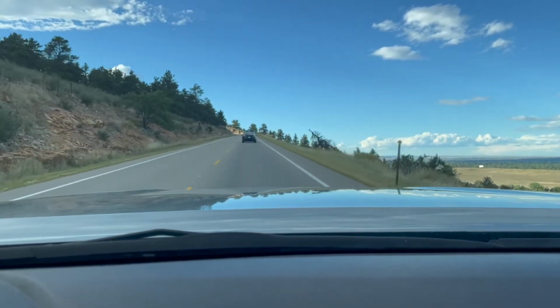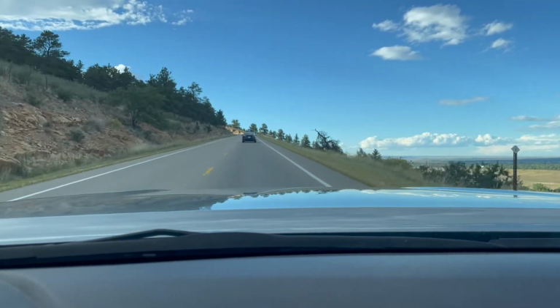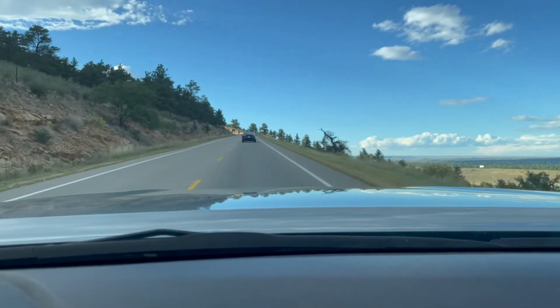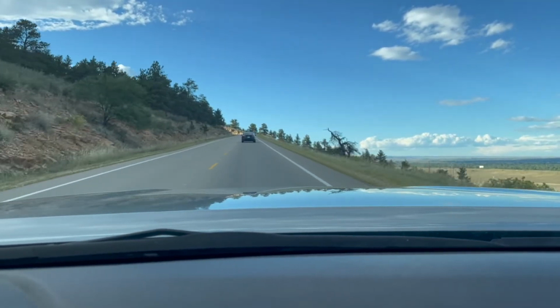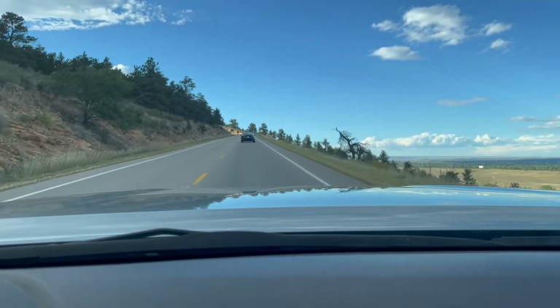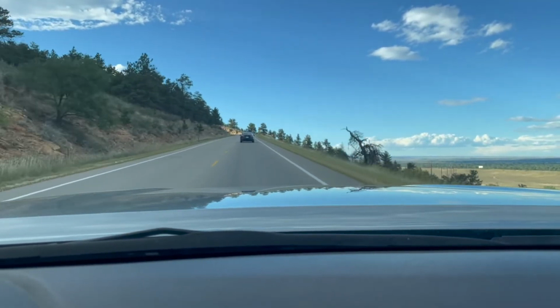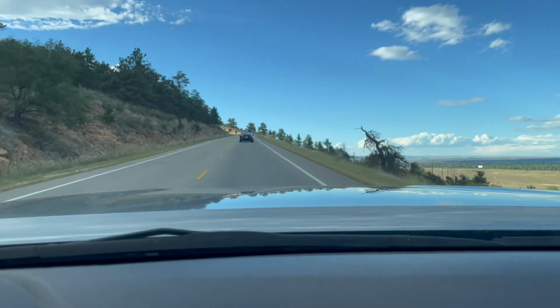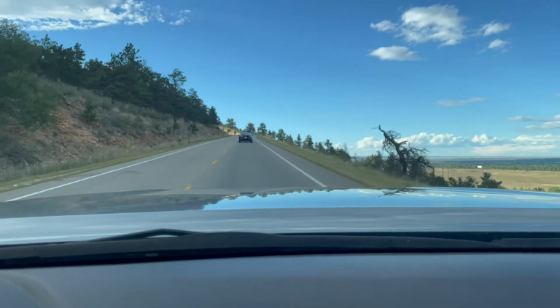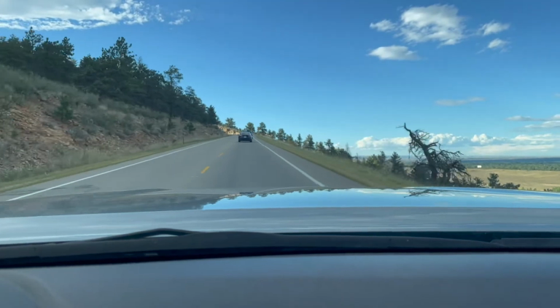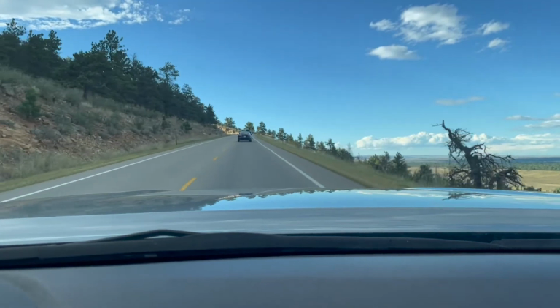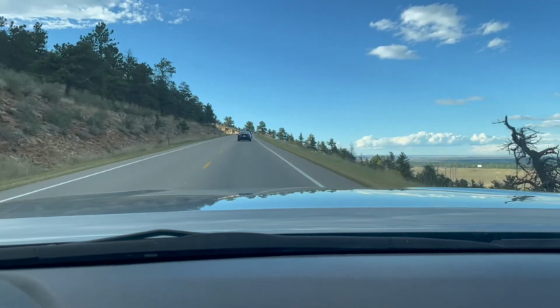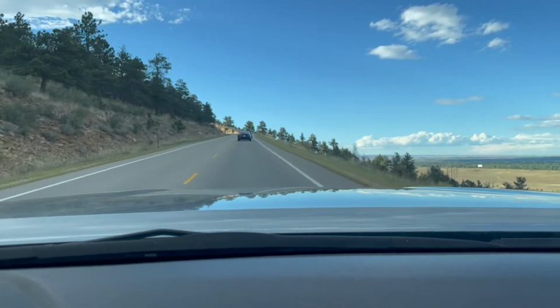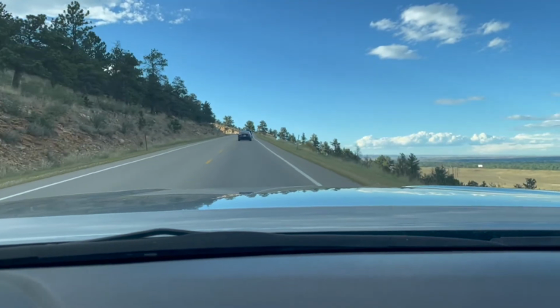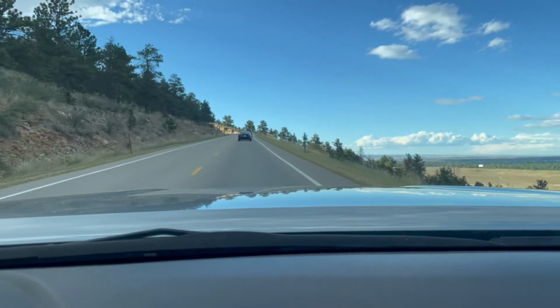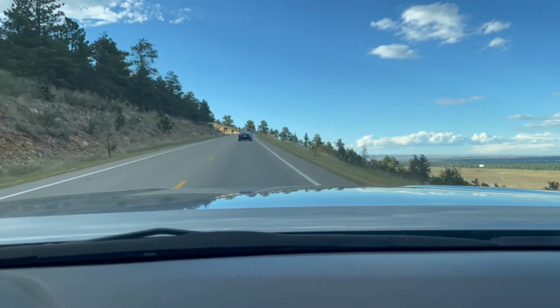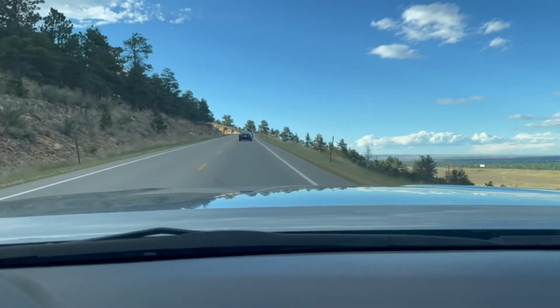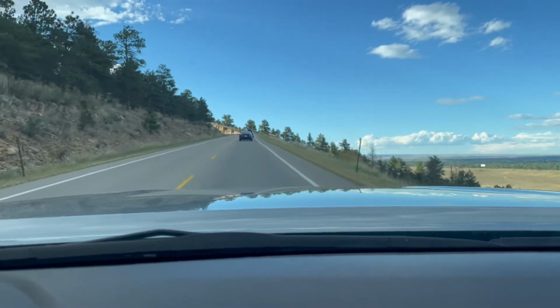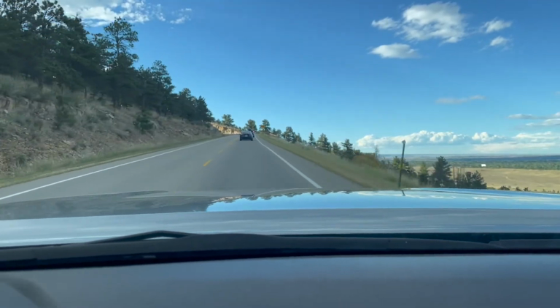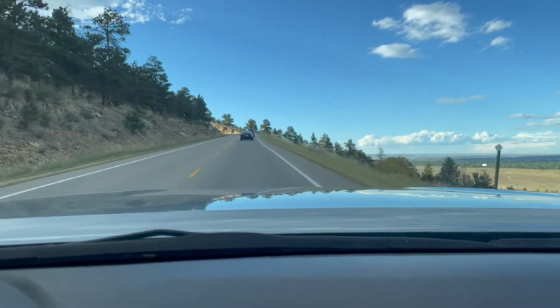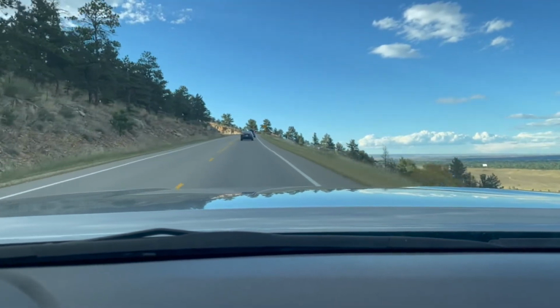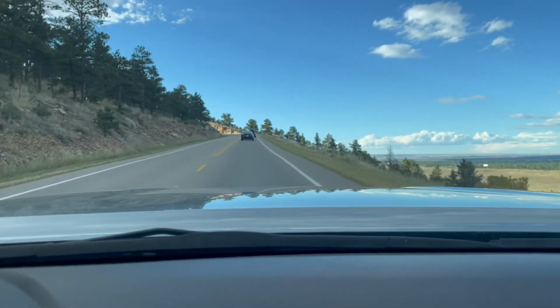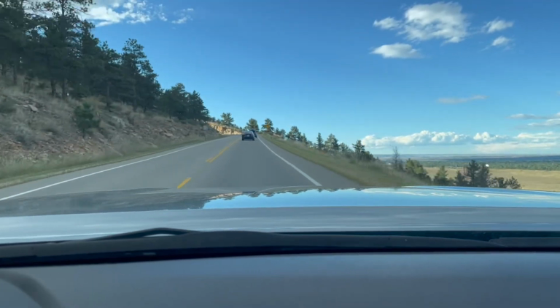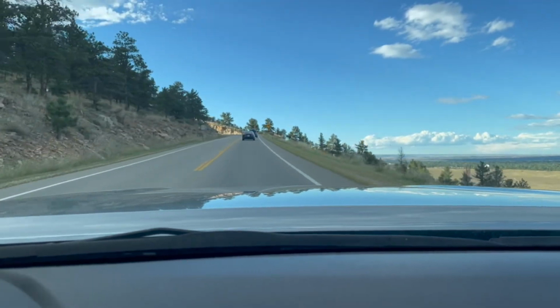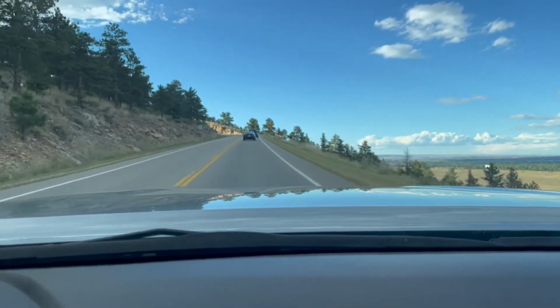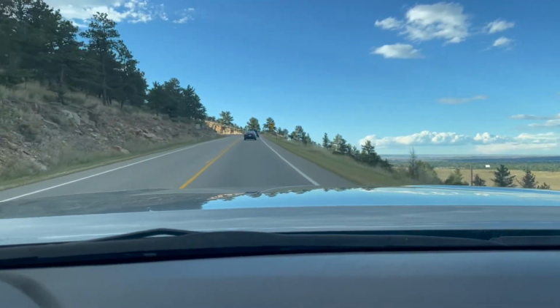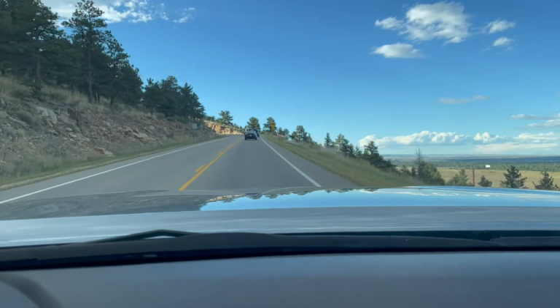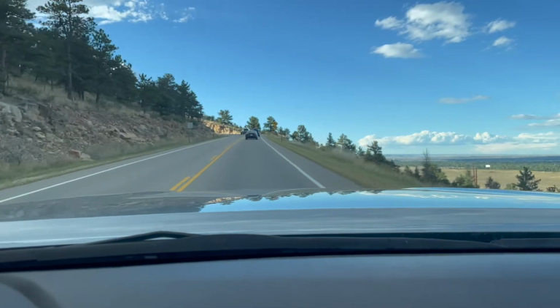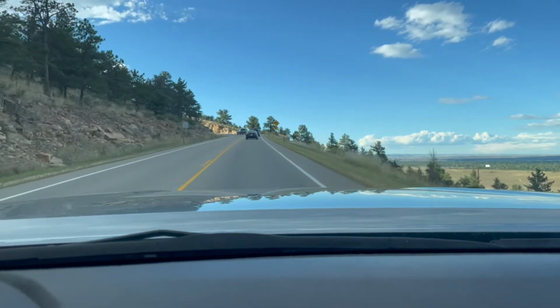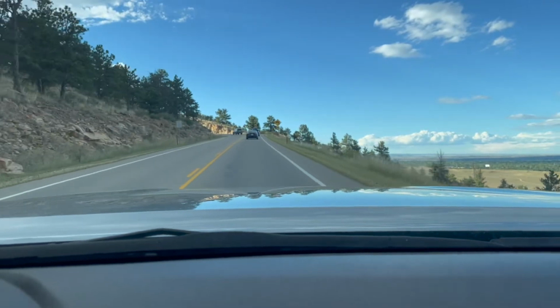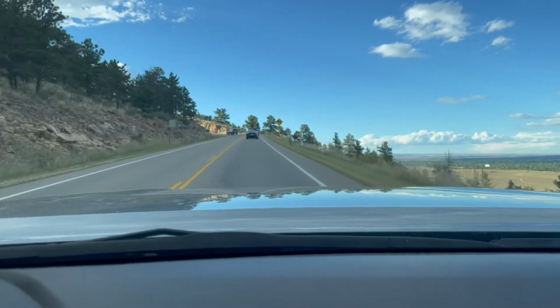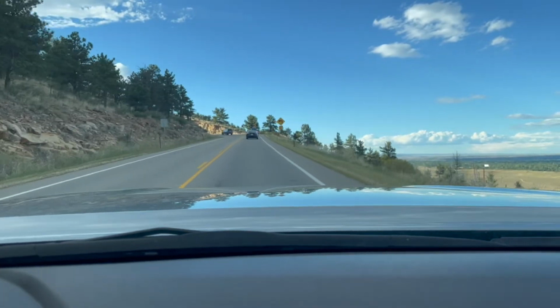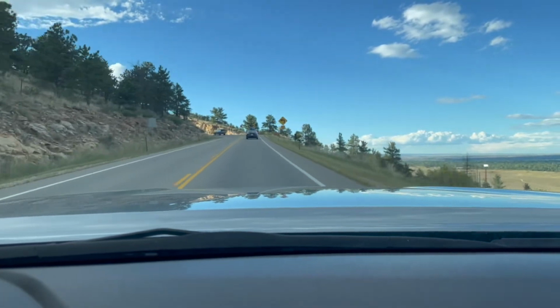This part here kind of makes you feel like you just fall right off this cliff. There's no guardrail and you are pretty high up in the air.